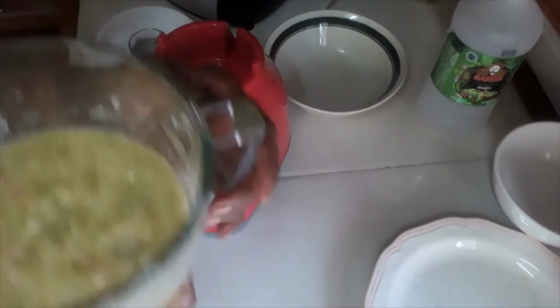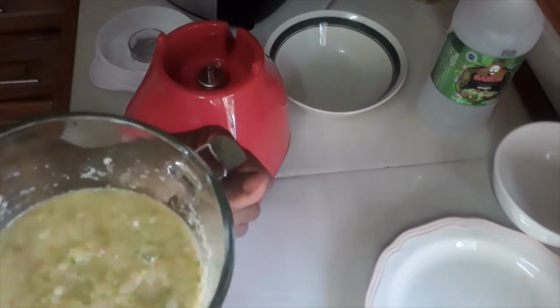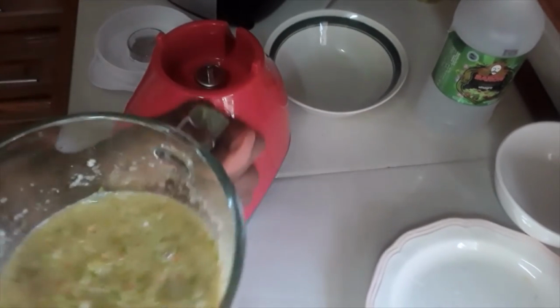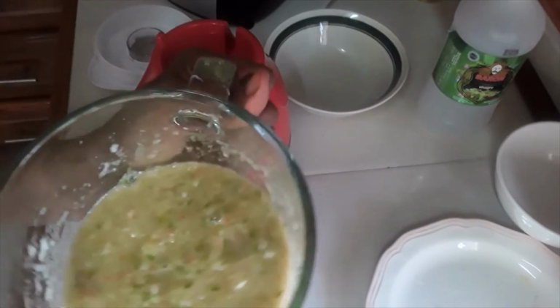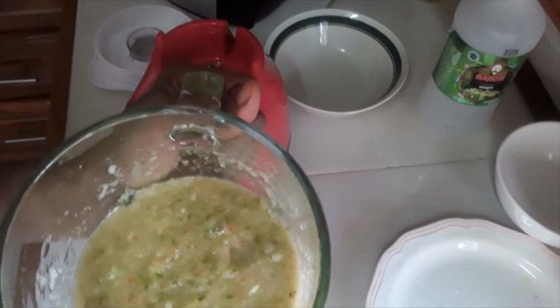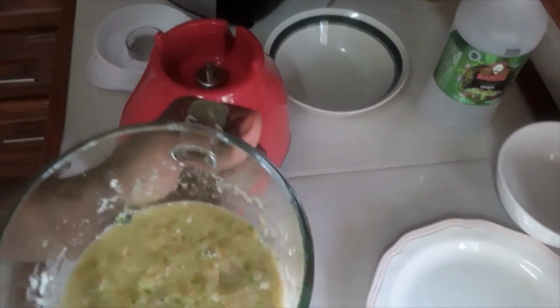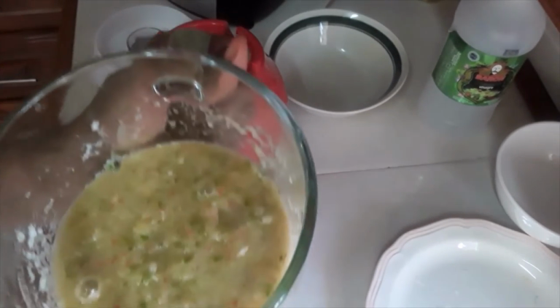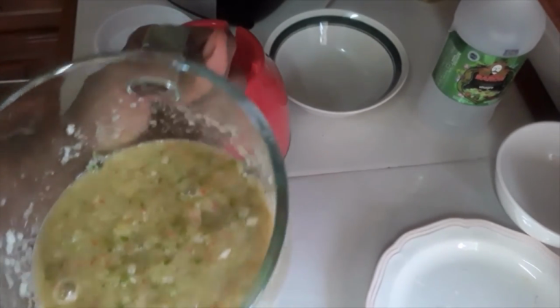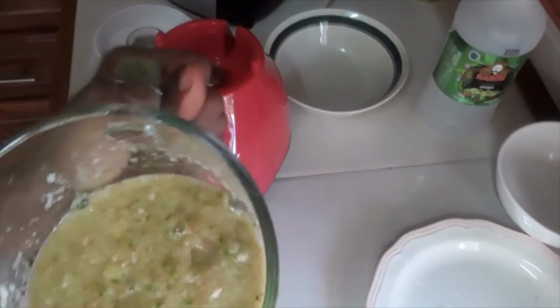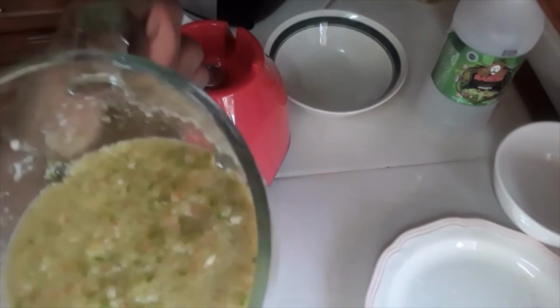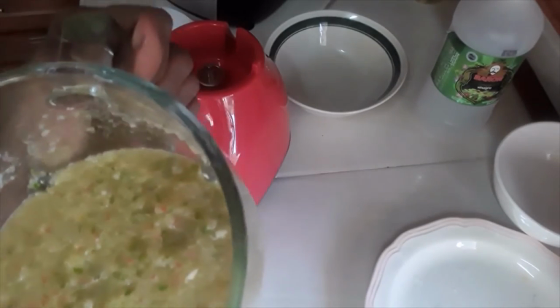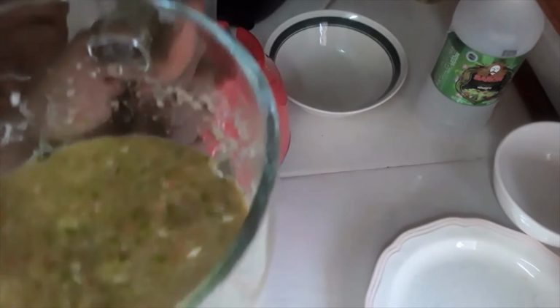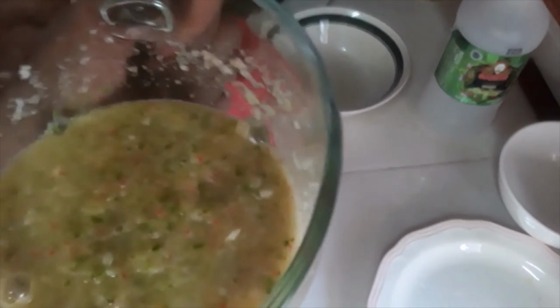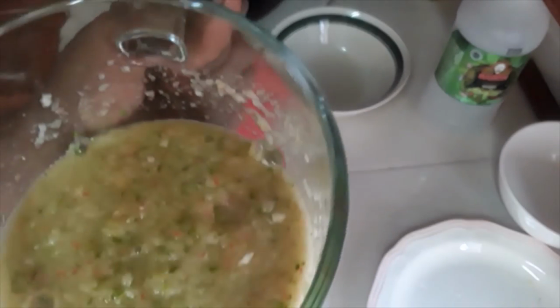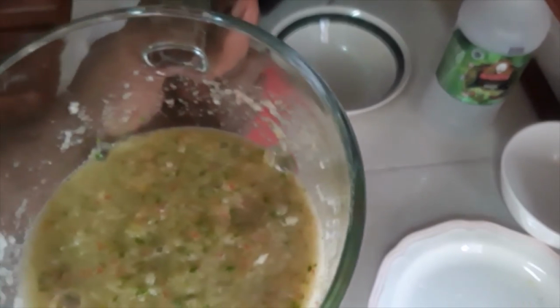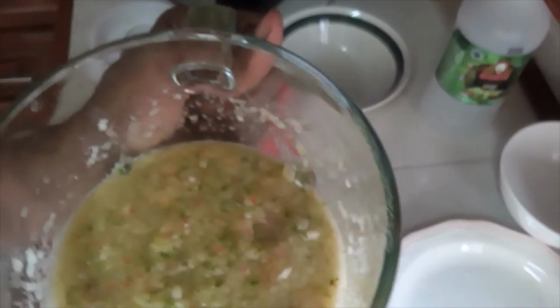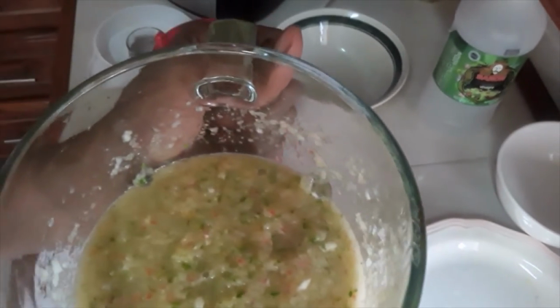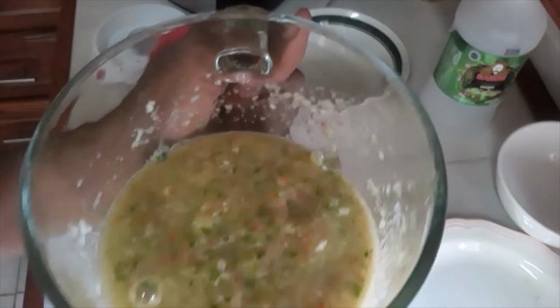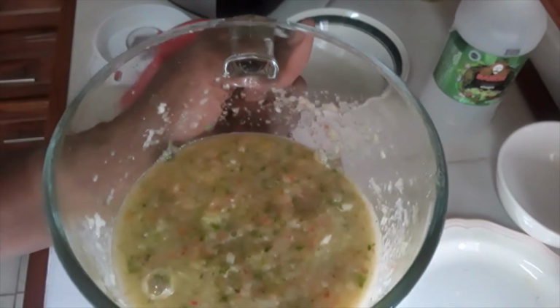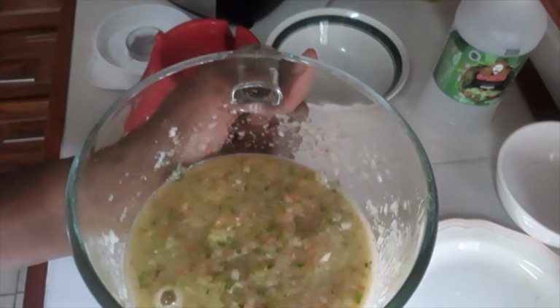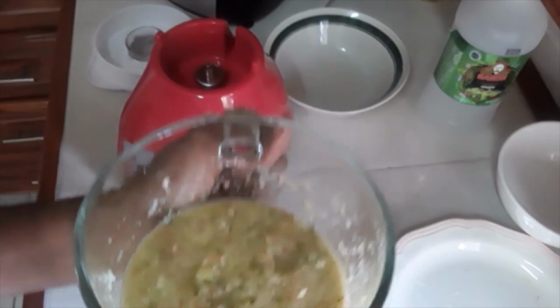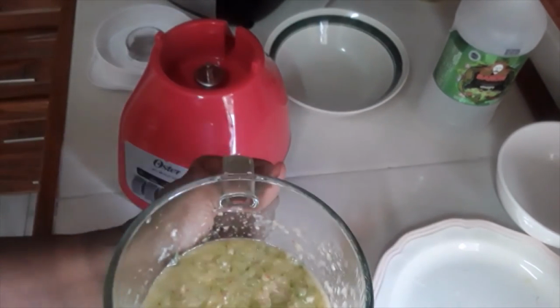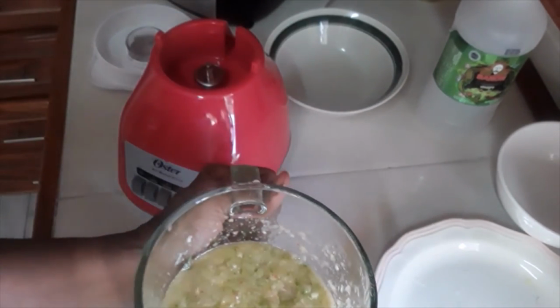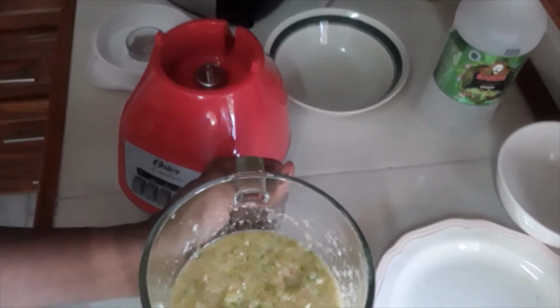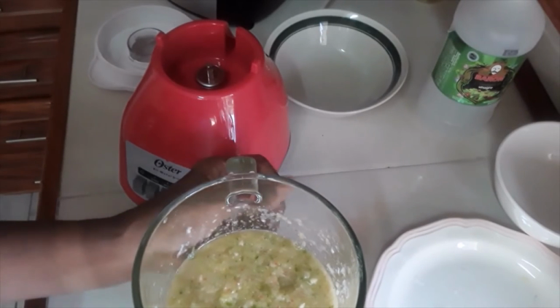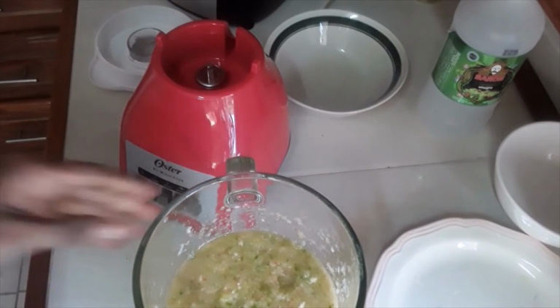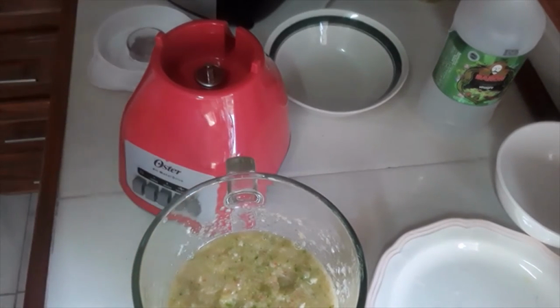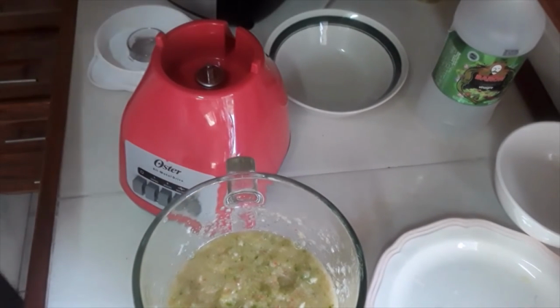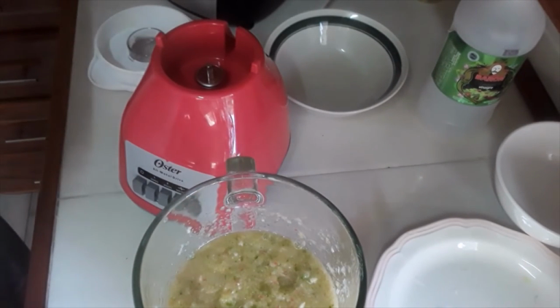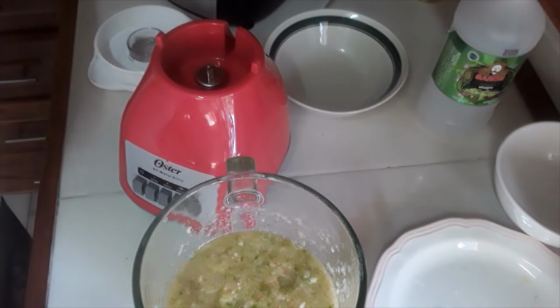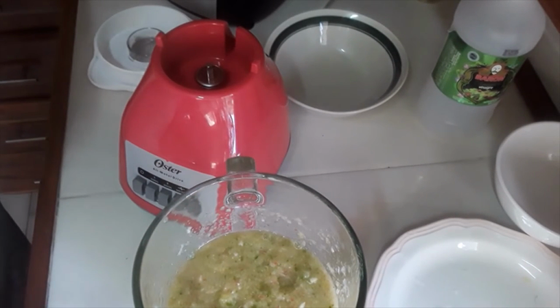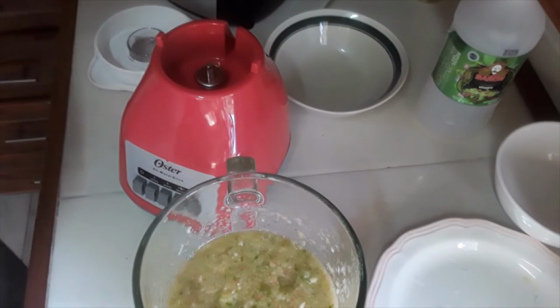So there you have it guys — your green seasoning. You can add a little more celery and parsley. This is what I have at the moment.